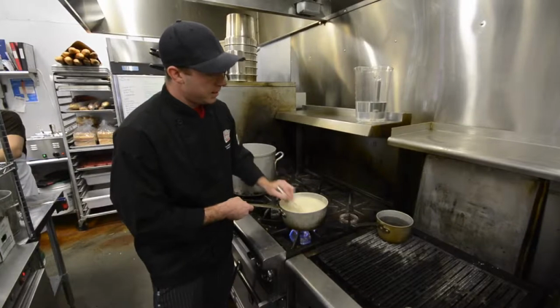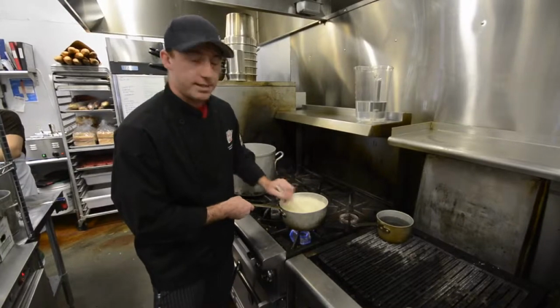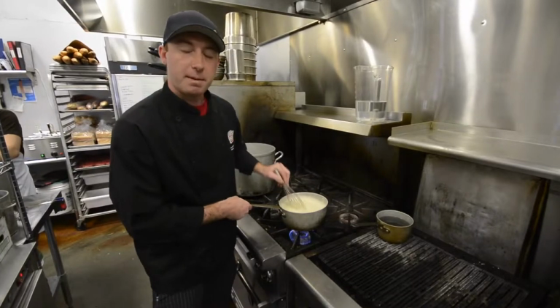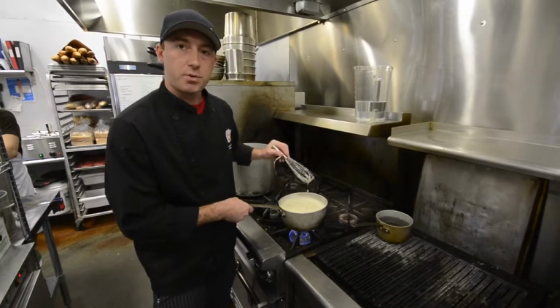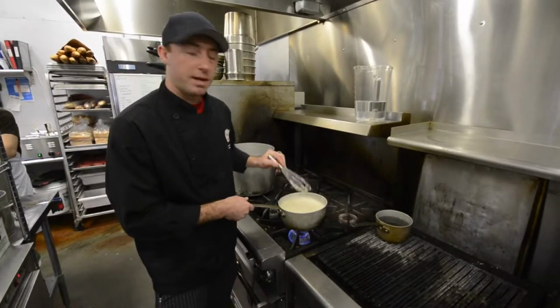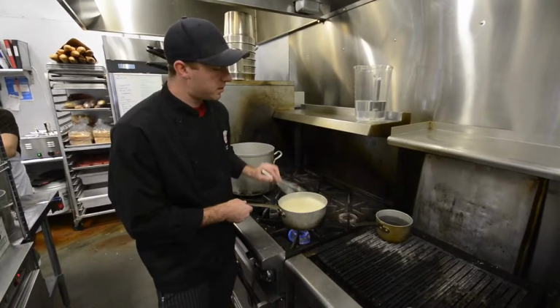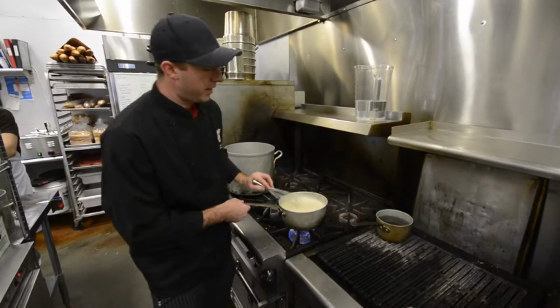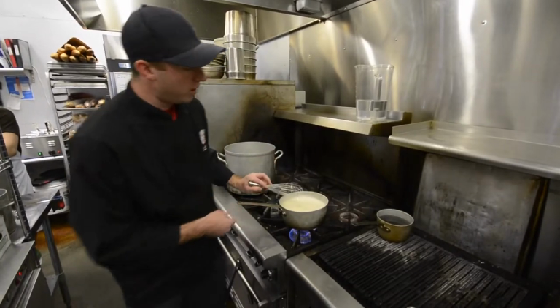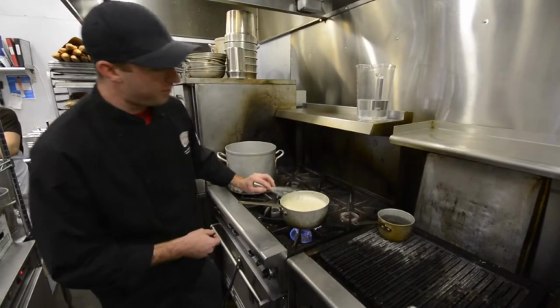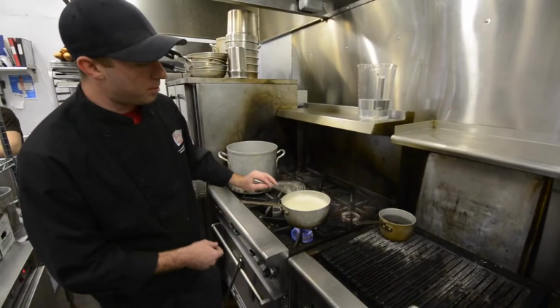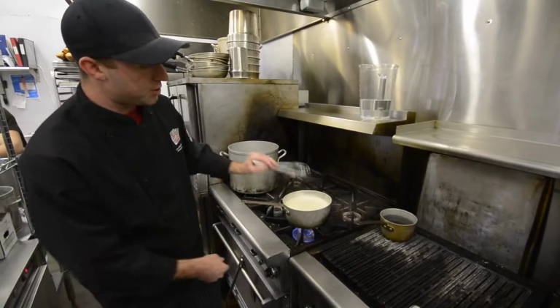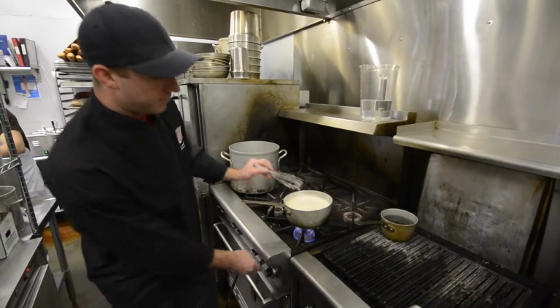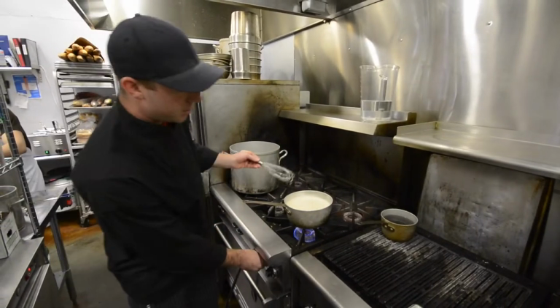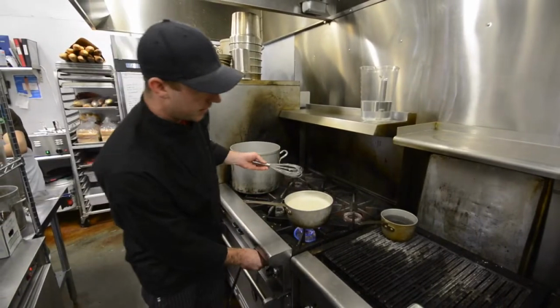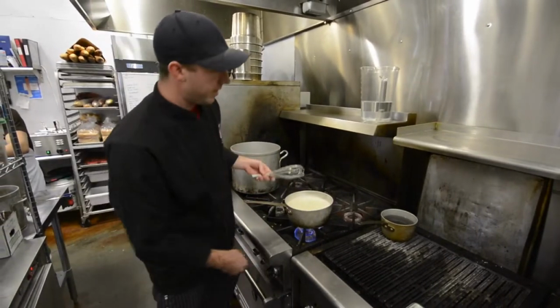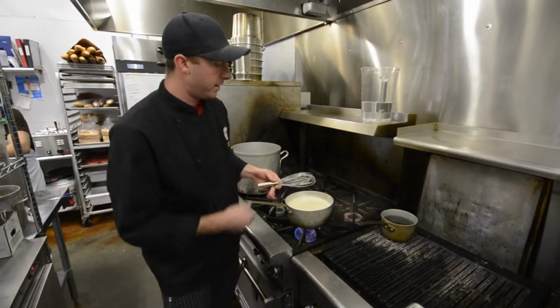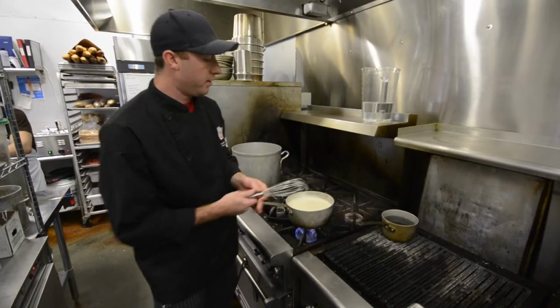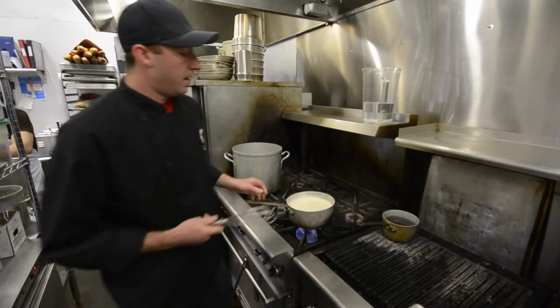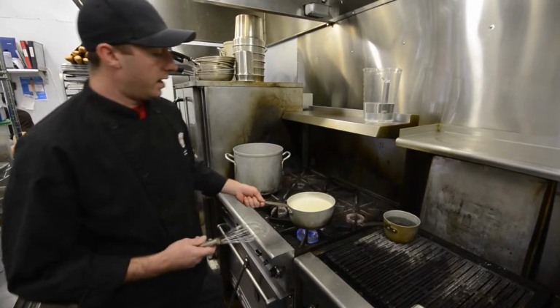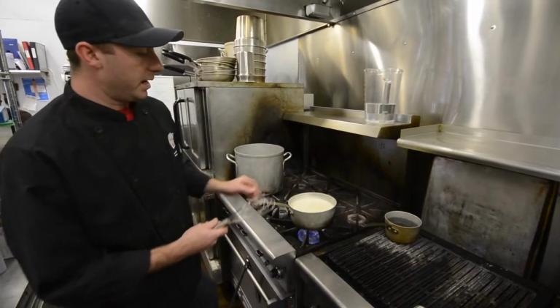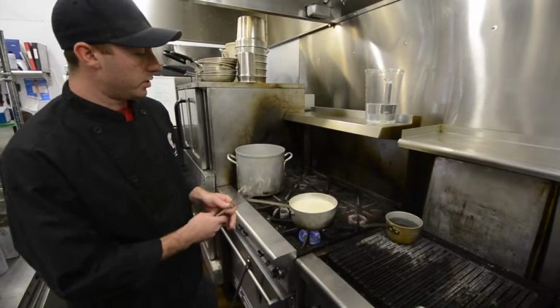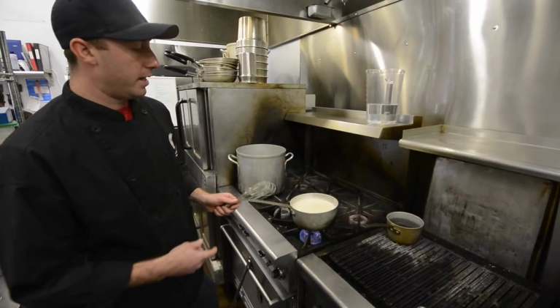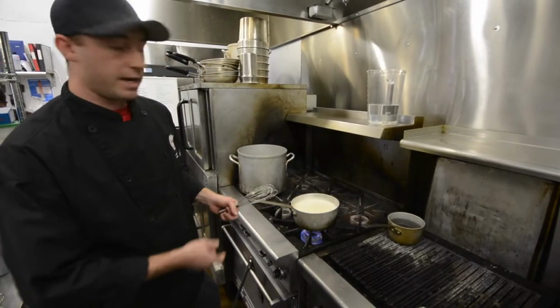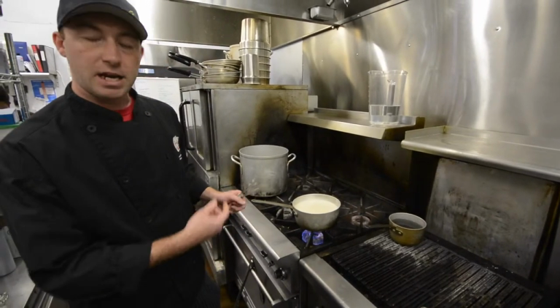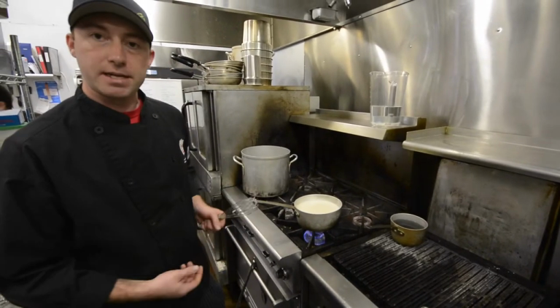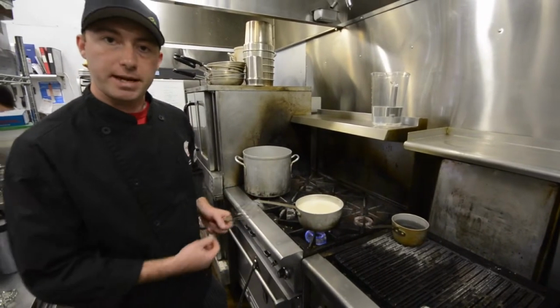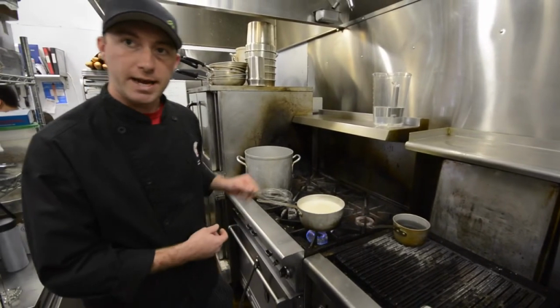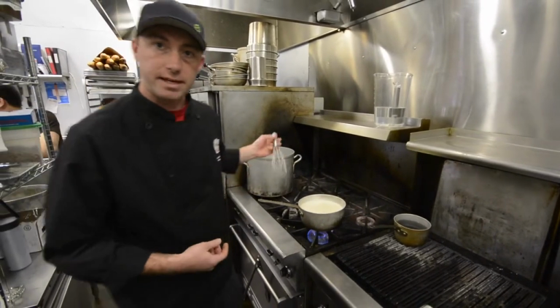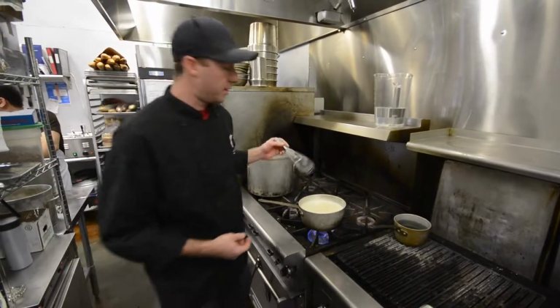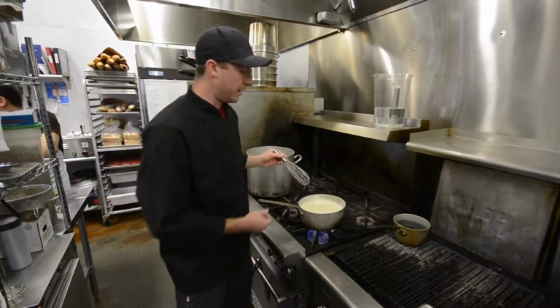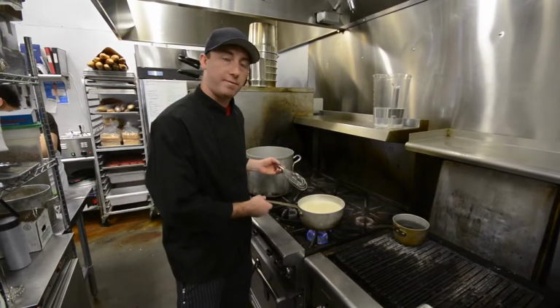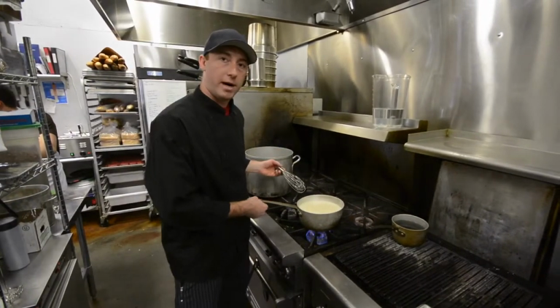It's going to take about 20 minutes. It will want to foam over, so you have to adjust it every now and then. We're just going to let it heat up until the pectin activates and let it sit for a while.